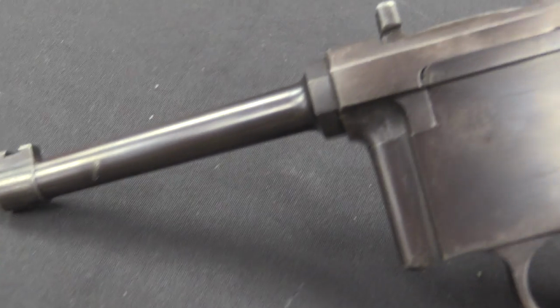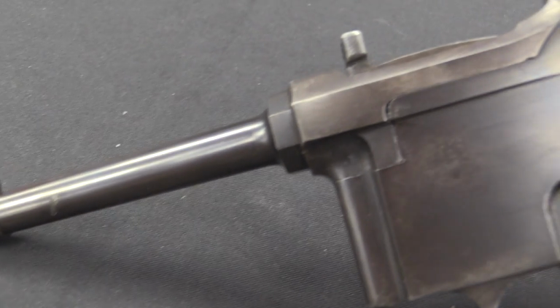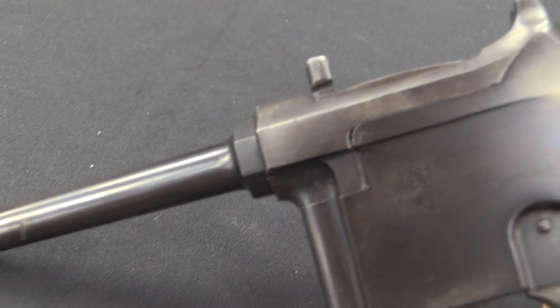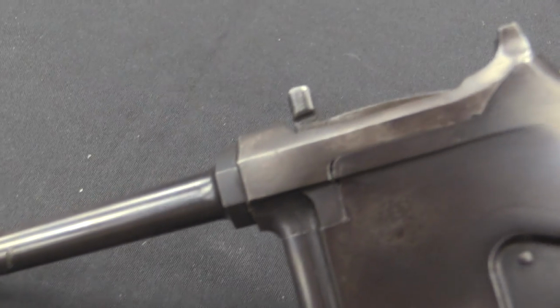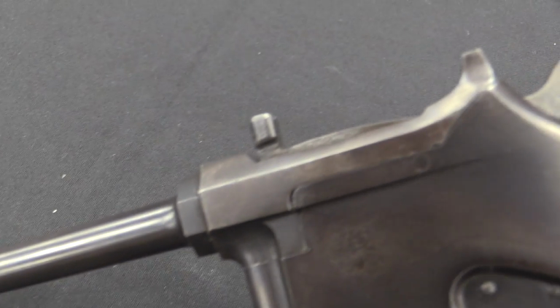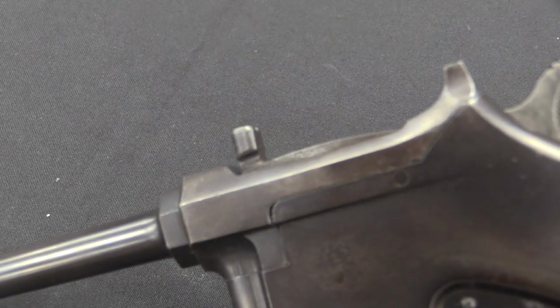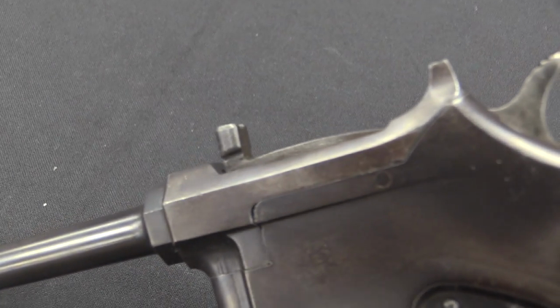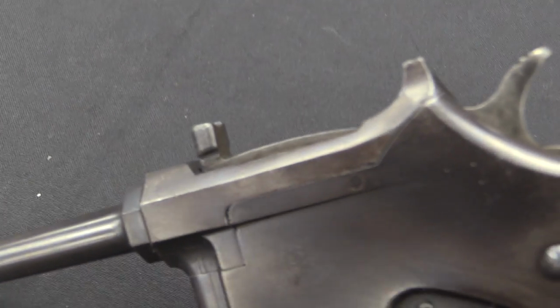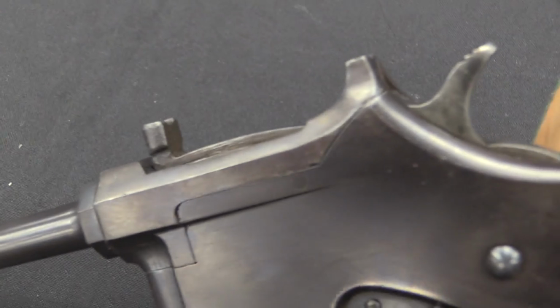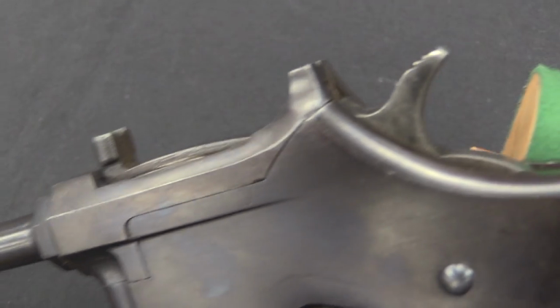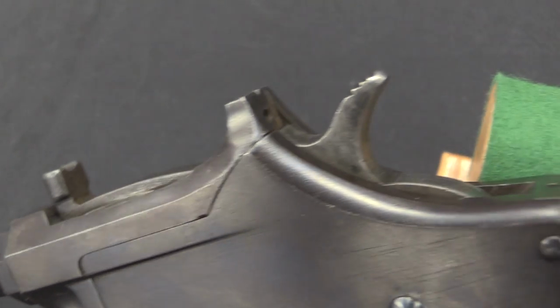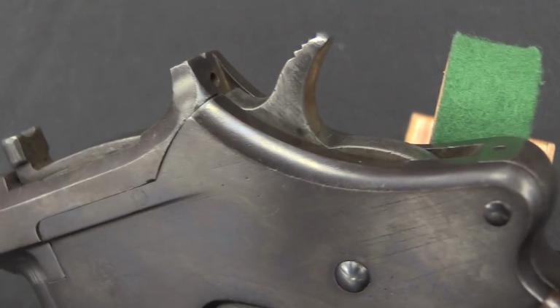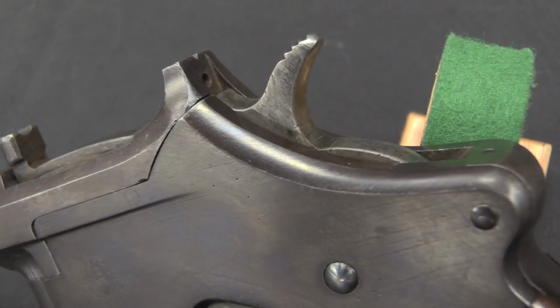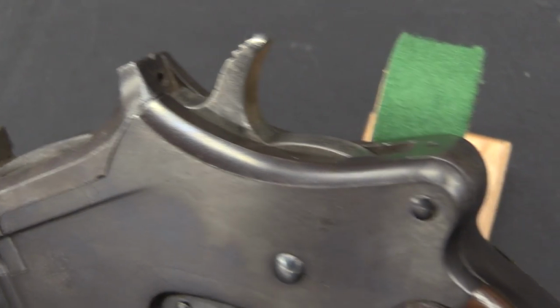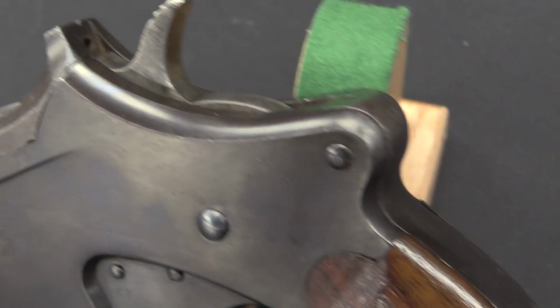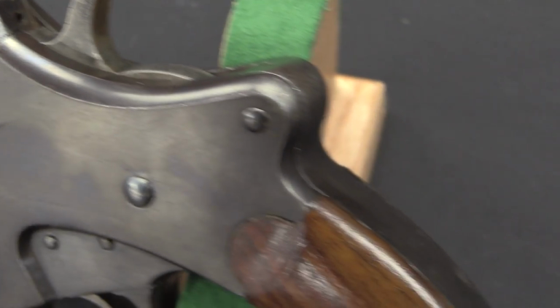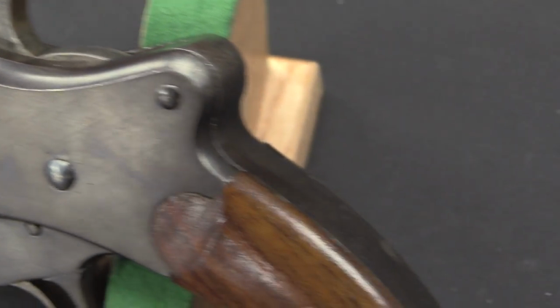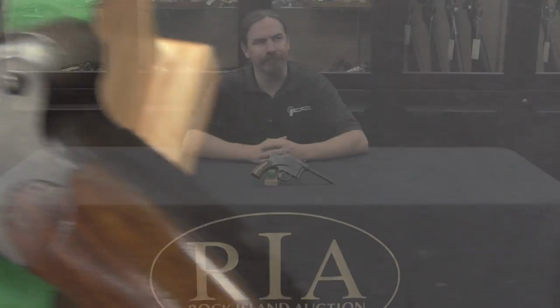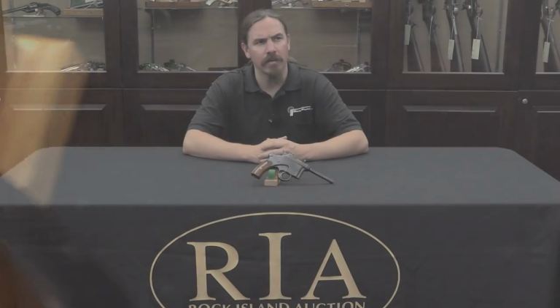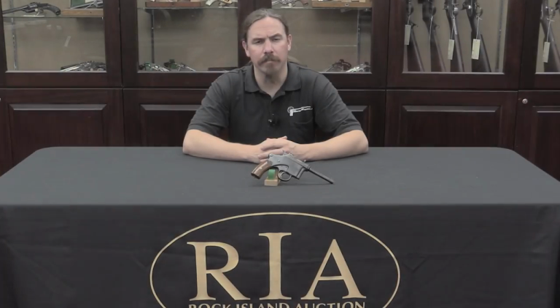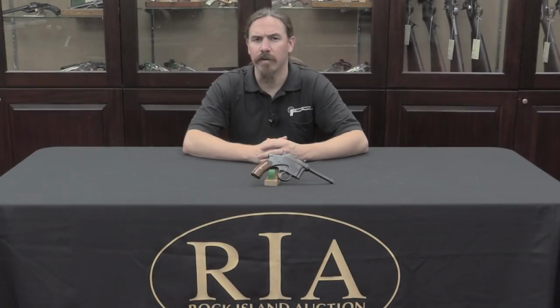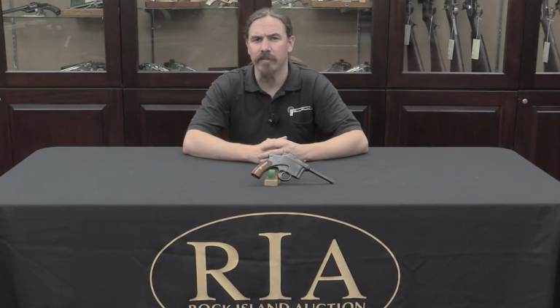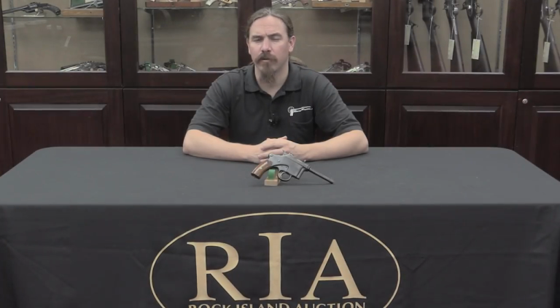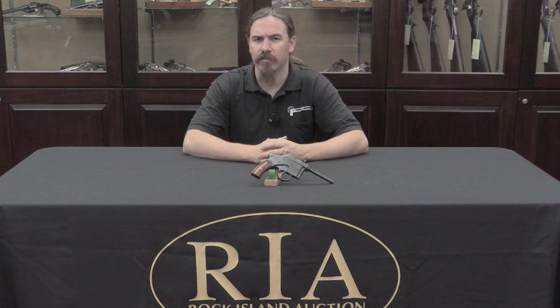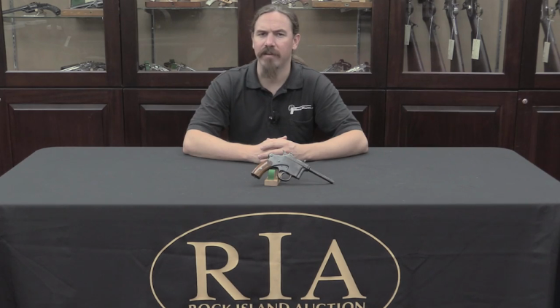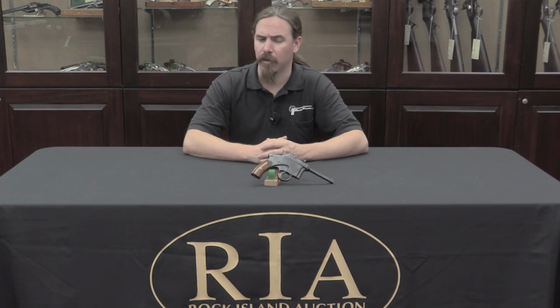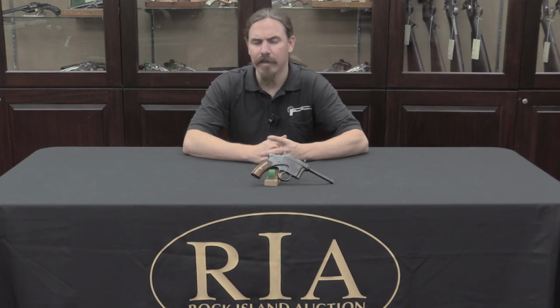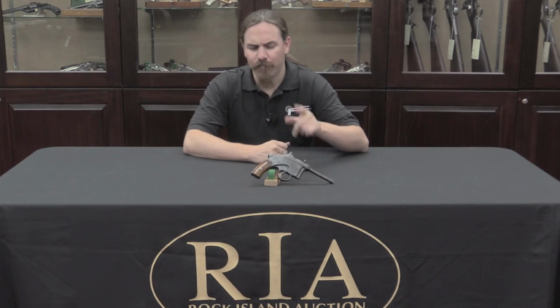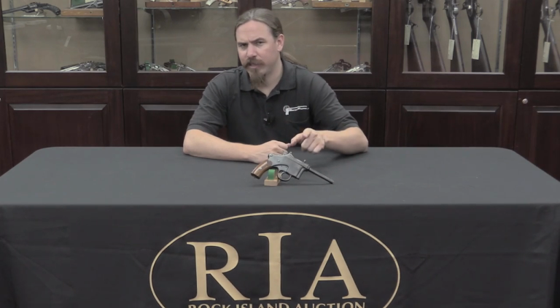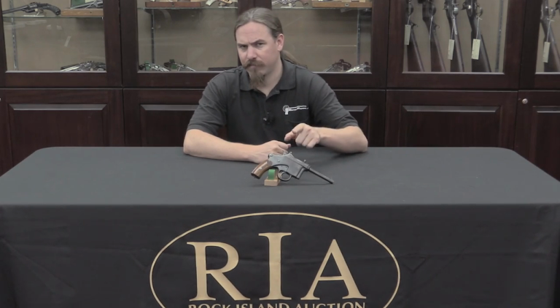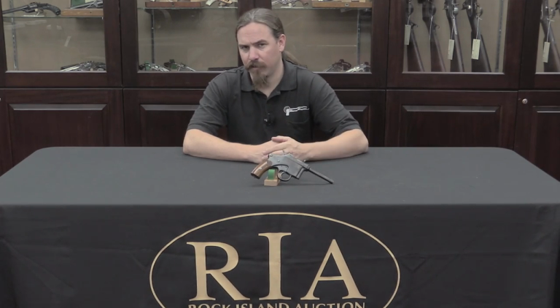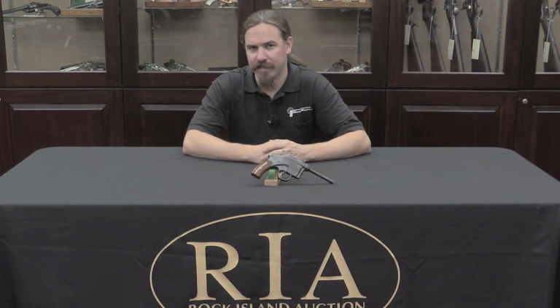It is, however, an interesting design. It's a simple blowback pistol, but it has a rotating — or rather pivoting — bolt. Why don't we just take a look at the inside?